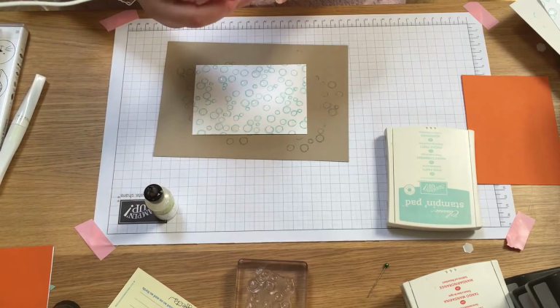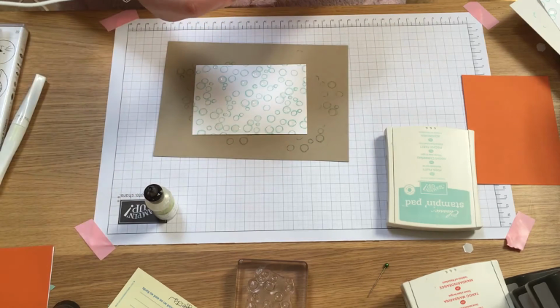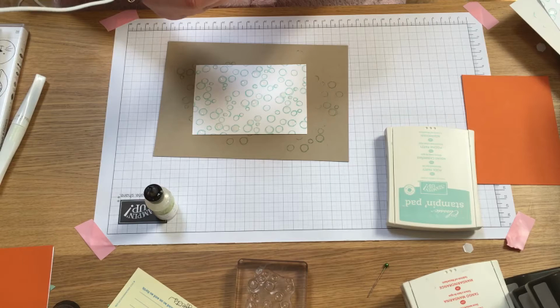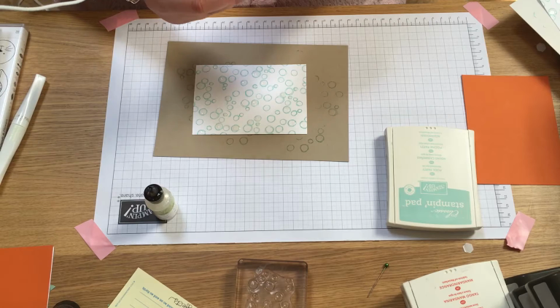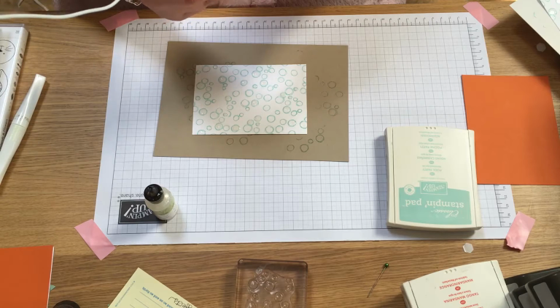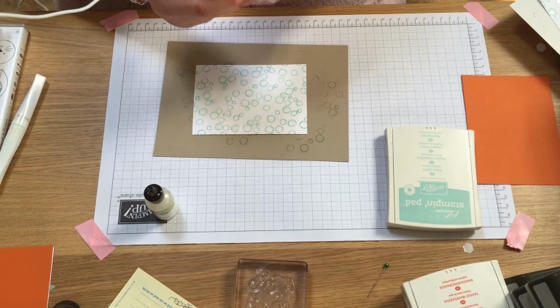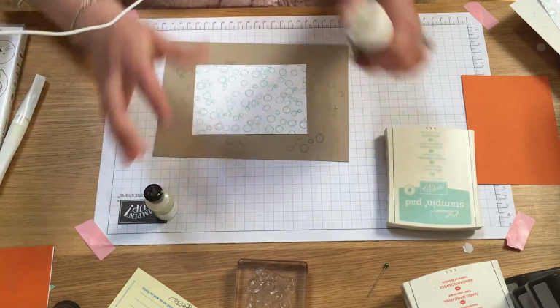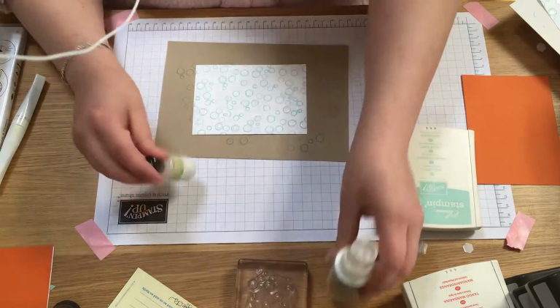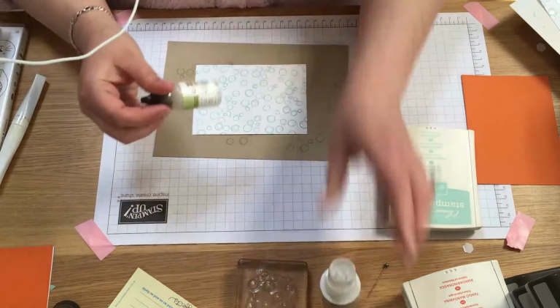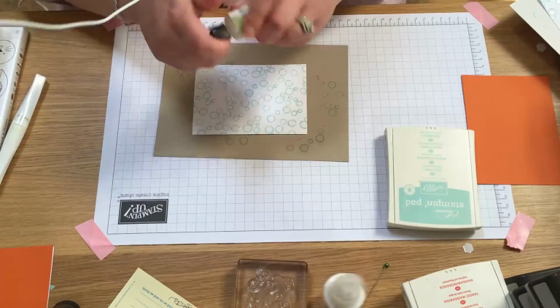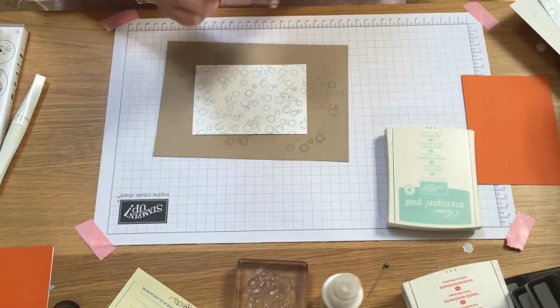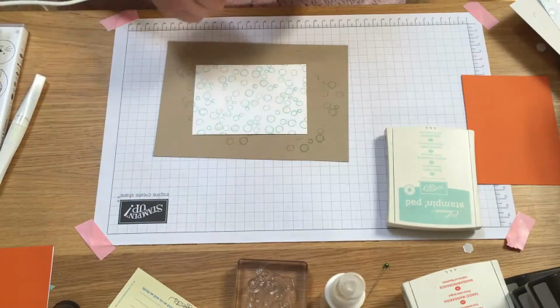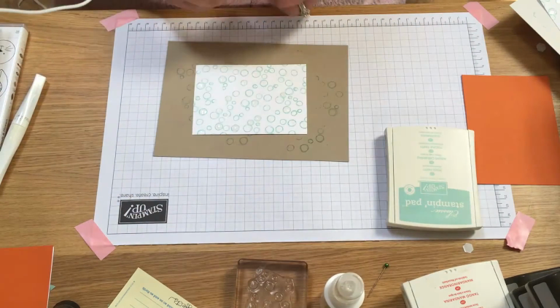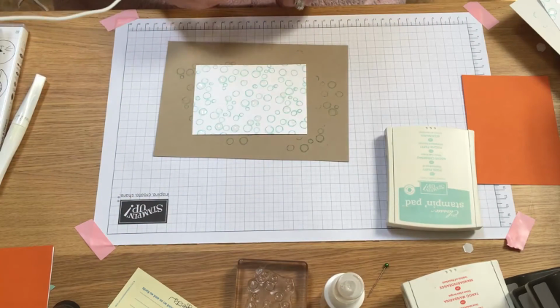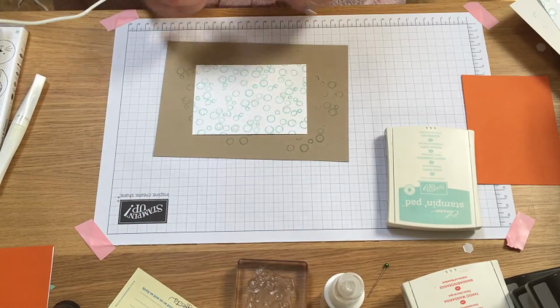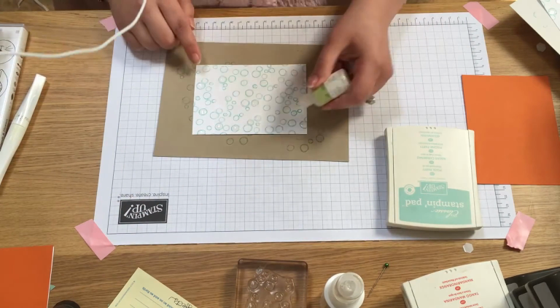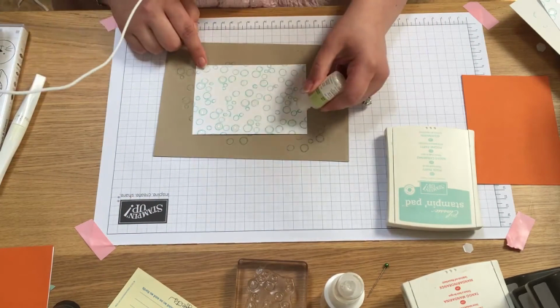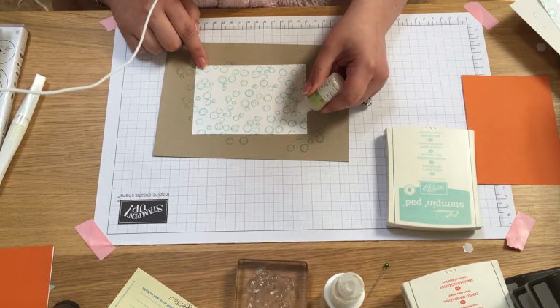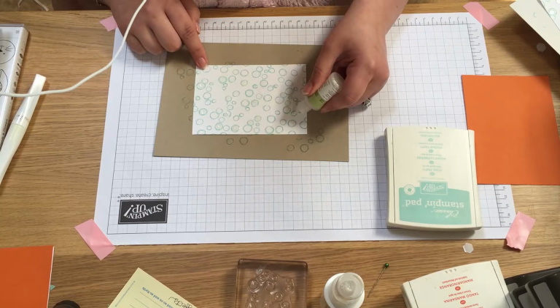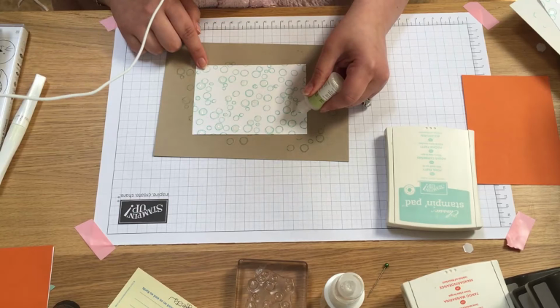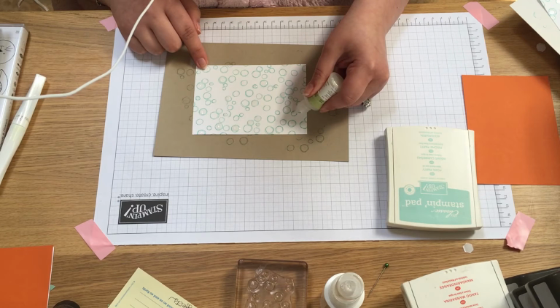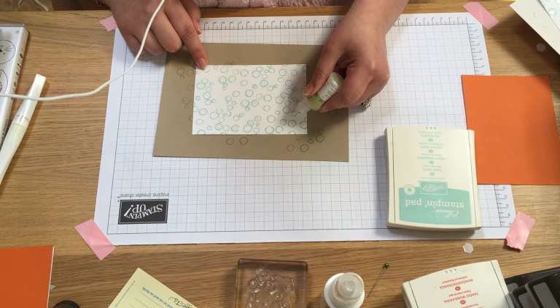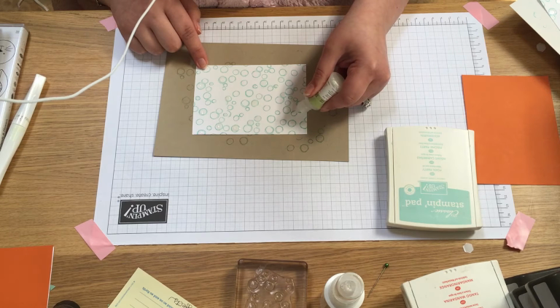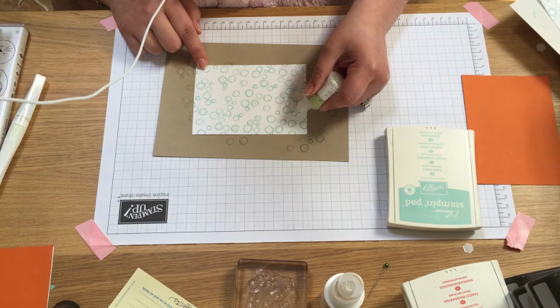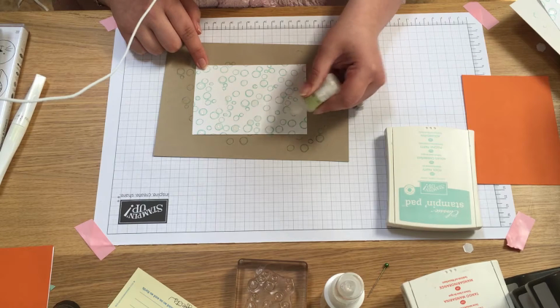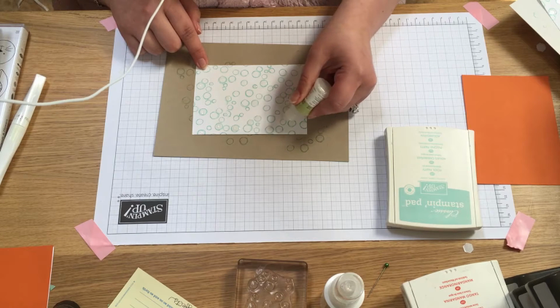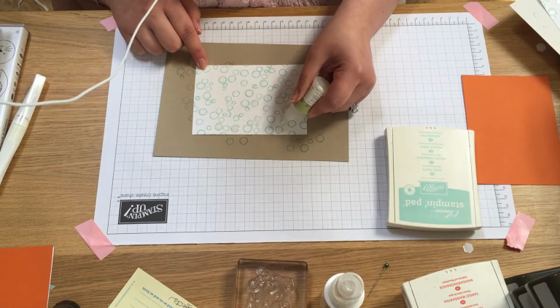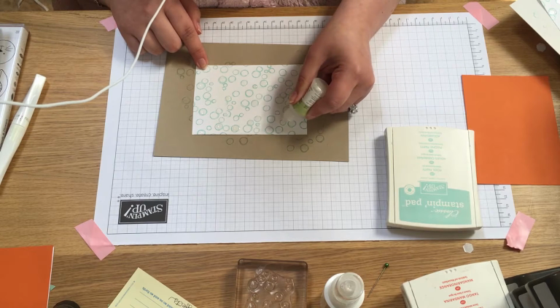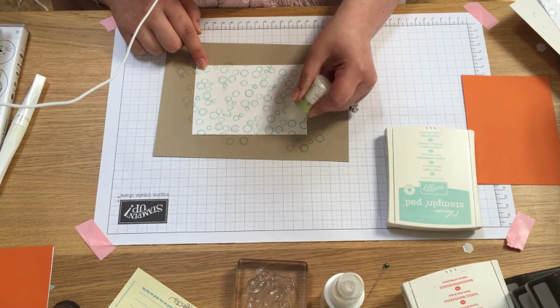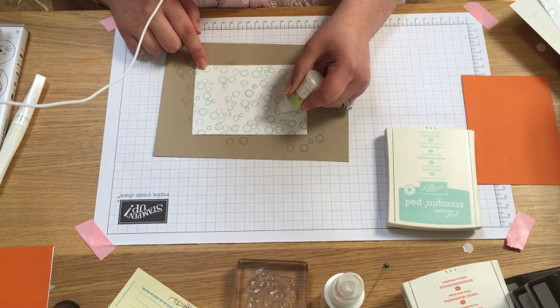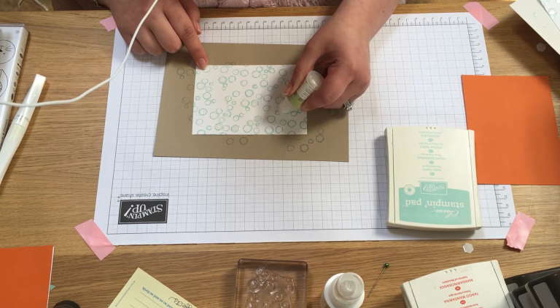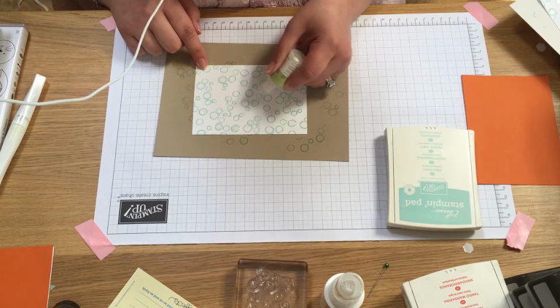Then I take the Dazzling Details, which is a glitter glue, and I fill in a few more just to give it a bit of bling.